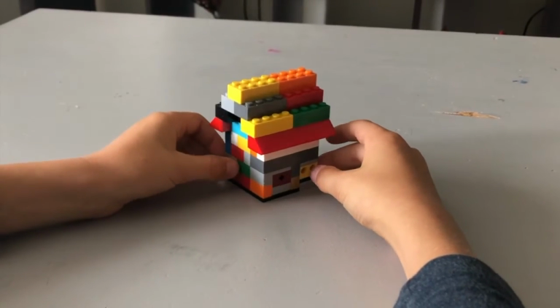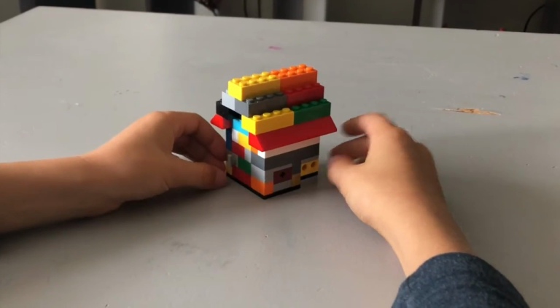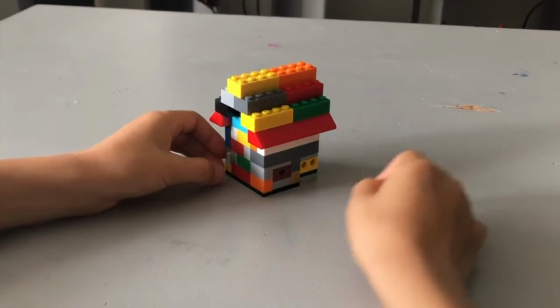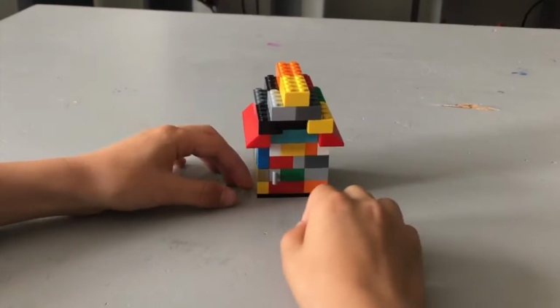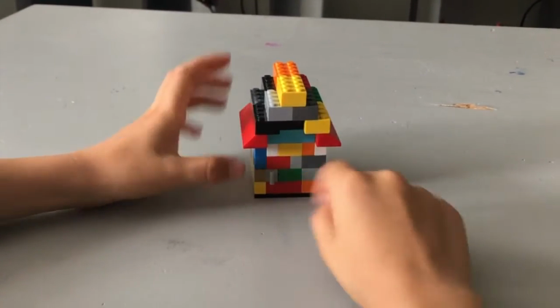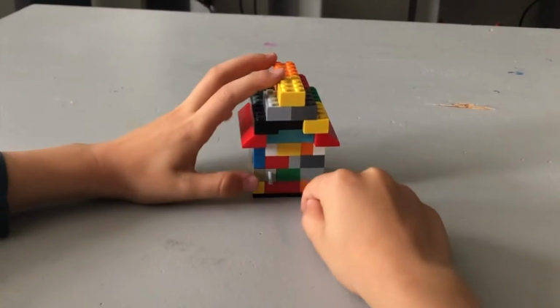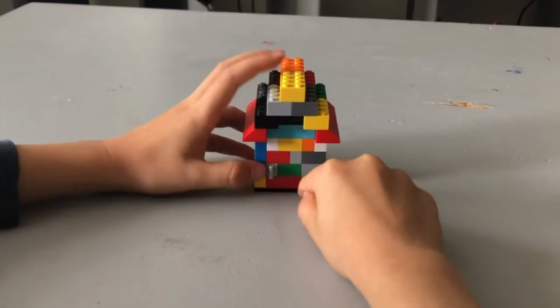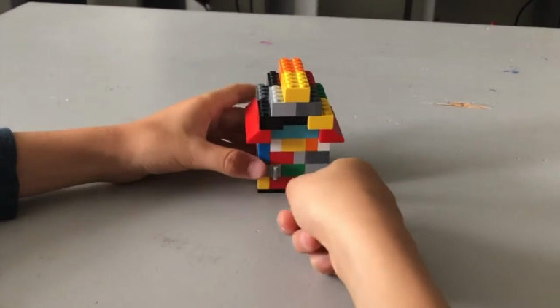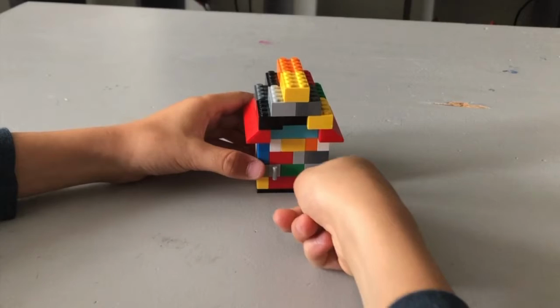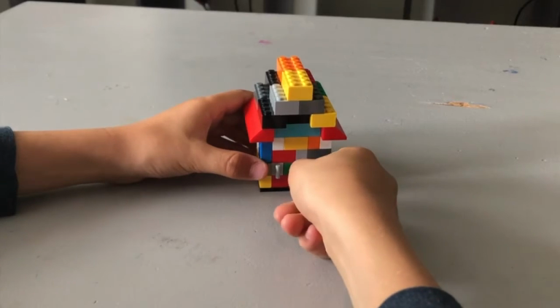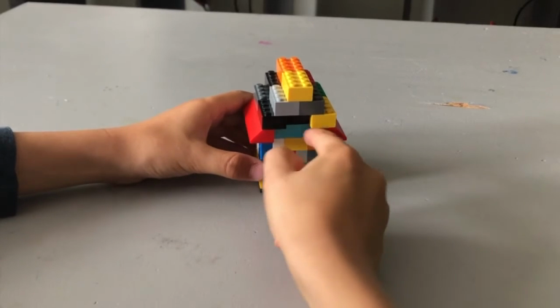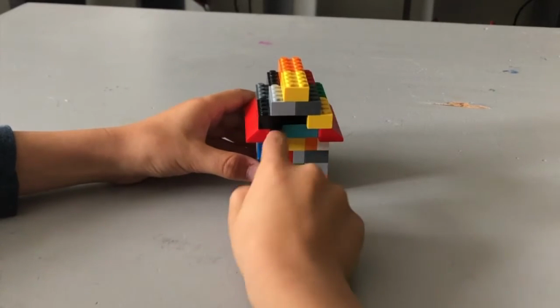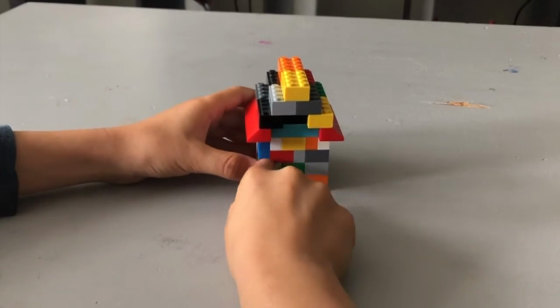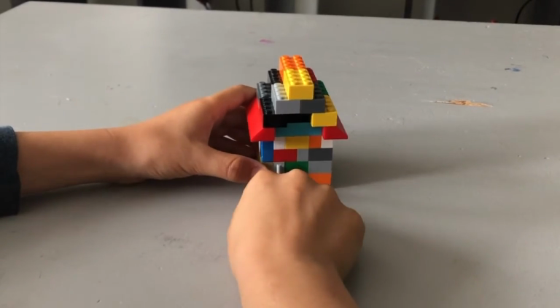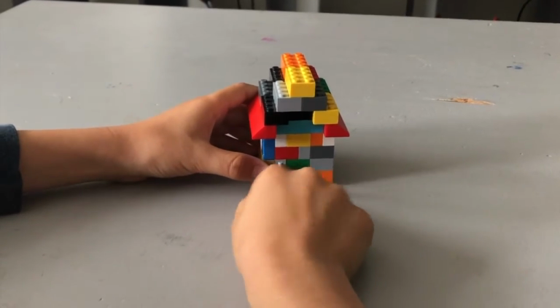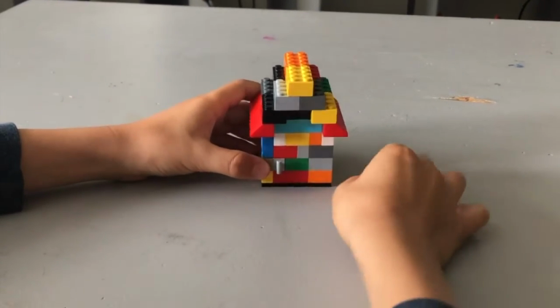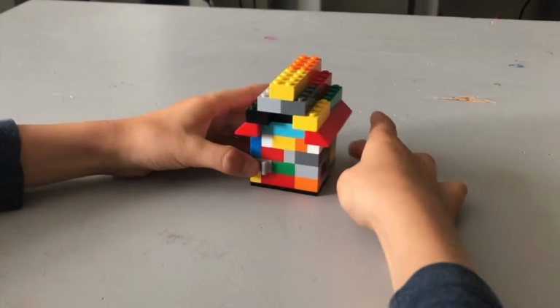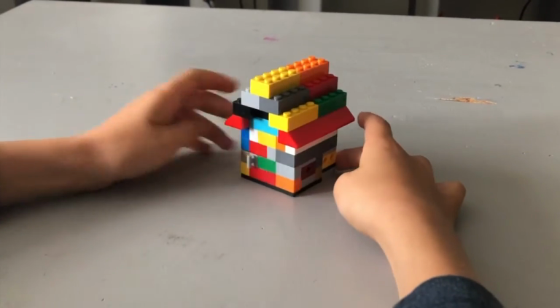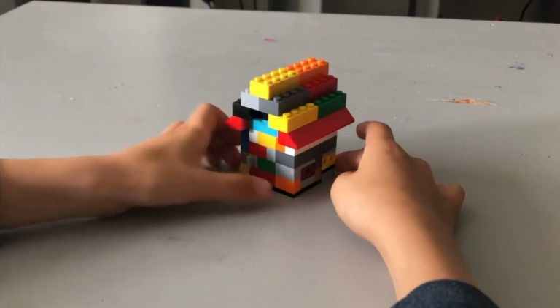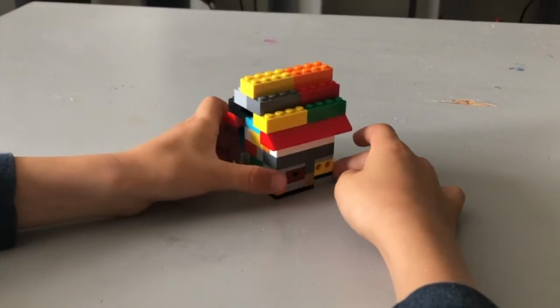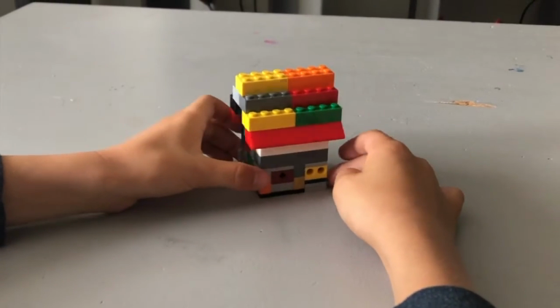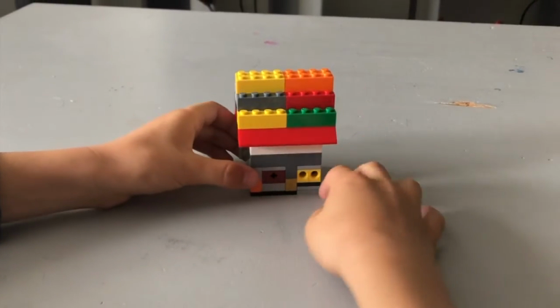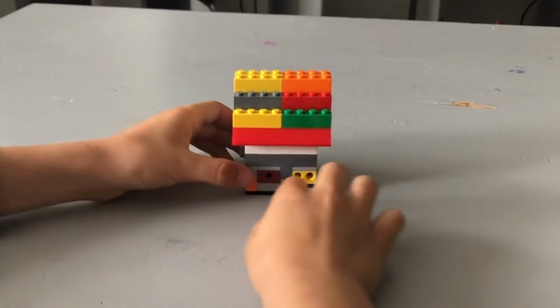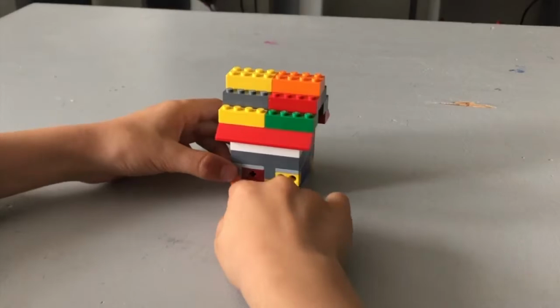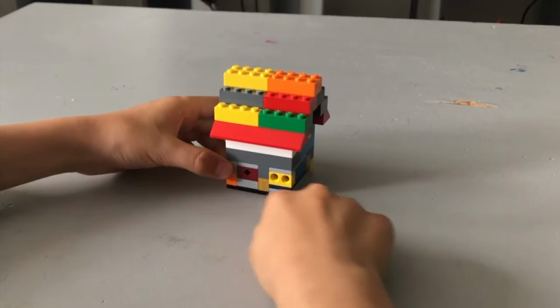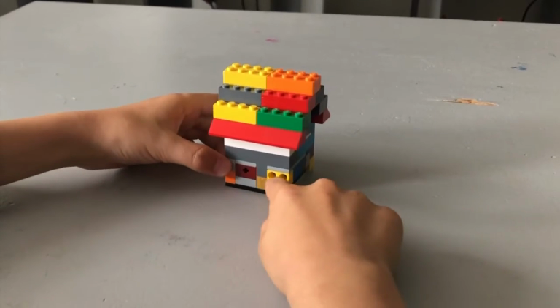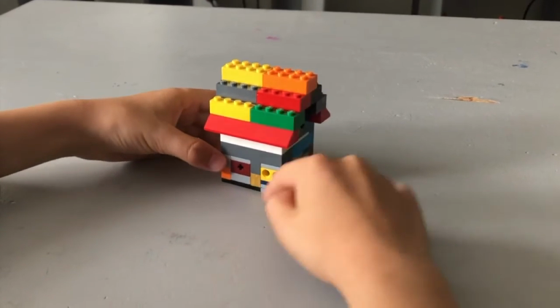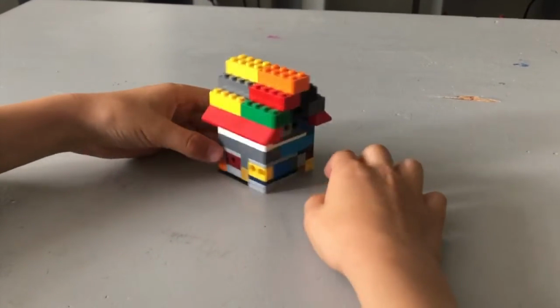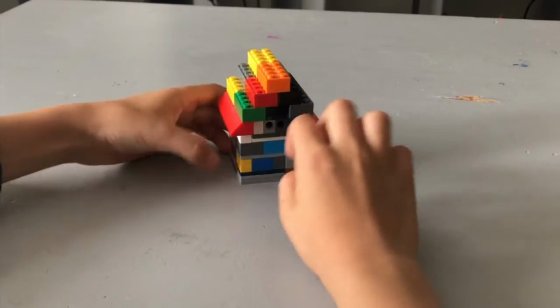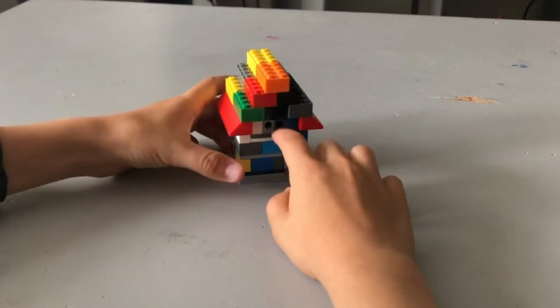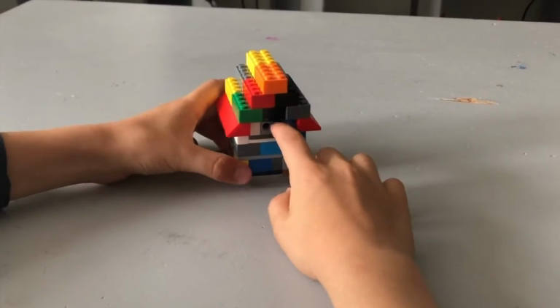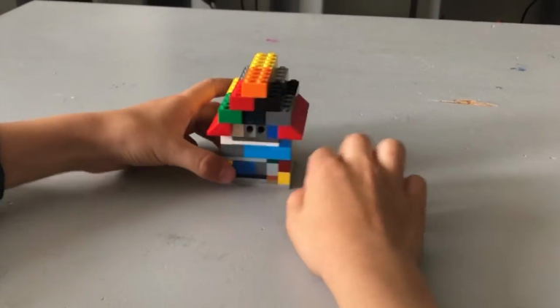So you see here, it's multi-color. Right here that I'm outlining is the door — there's the handle. As I turn this around, there are keyholes and more stuff.